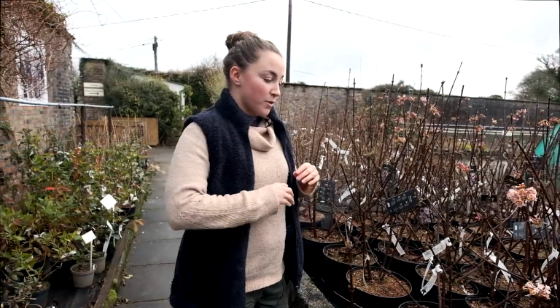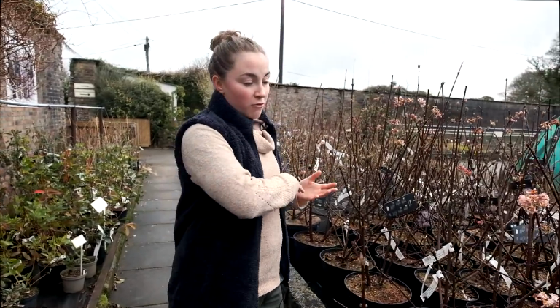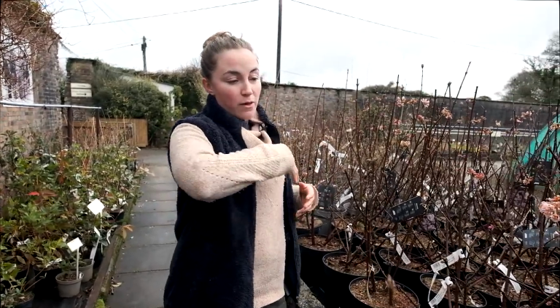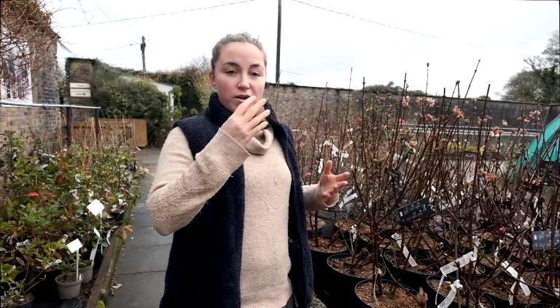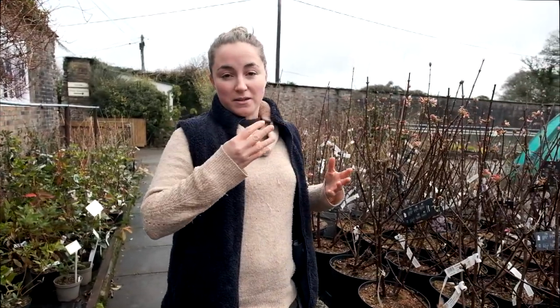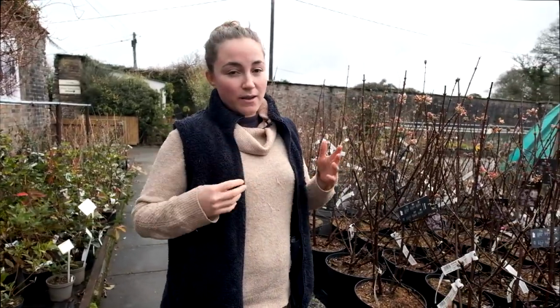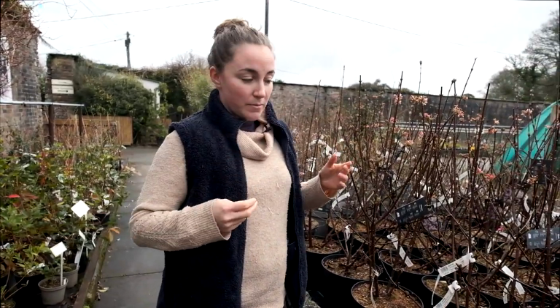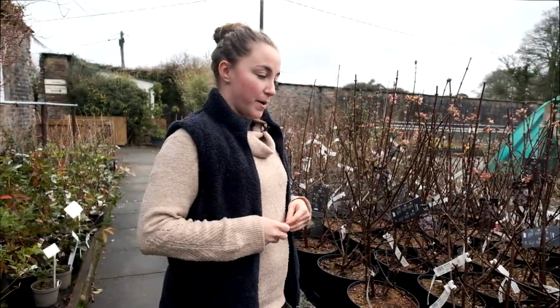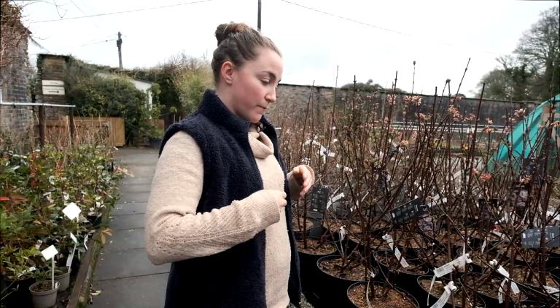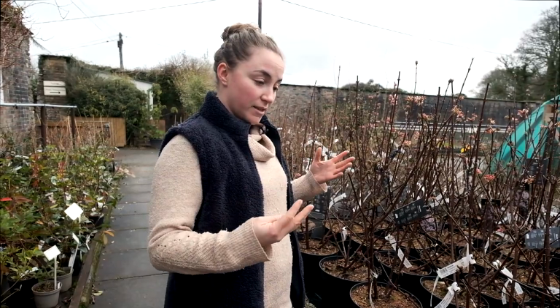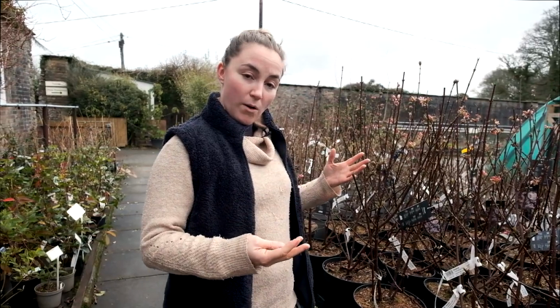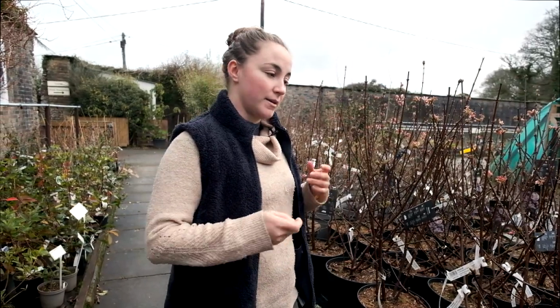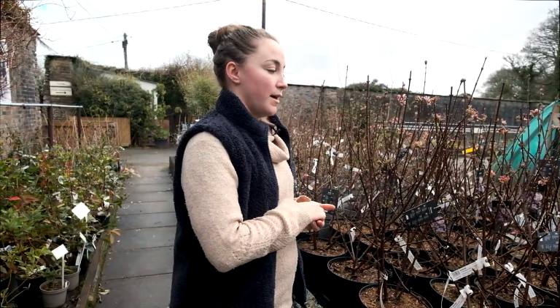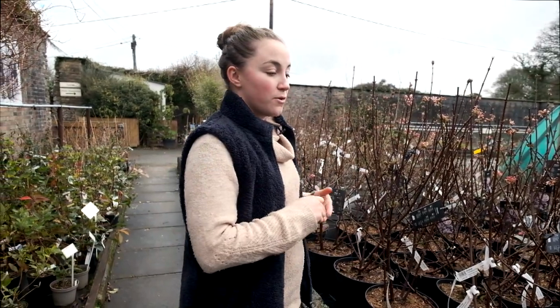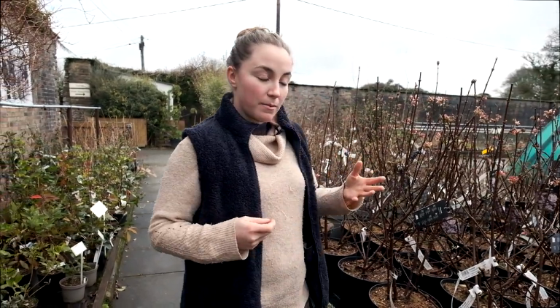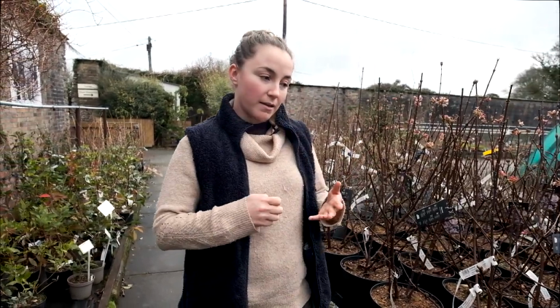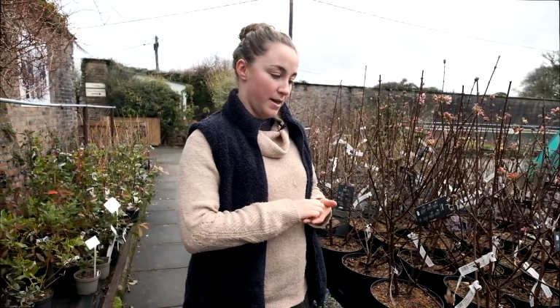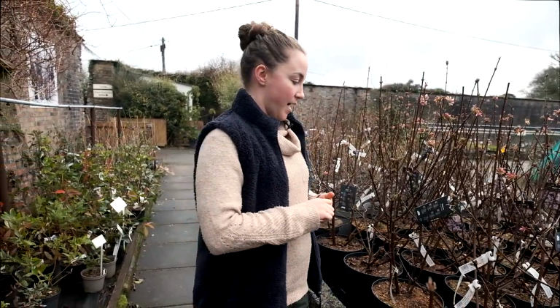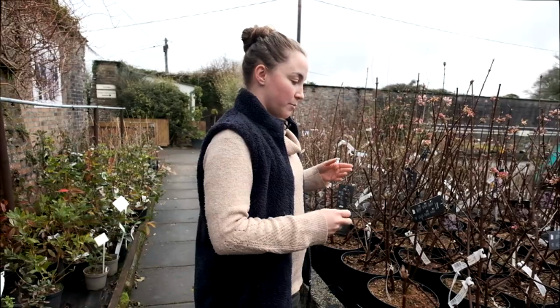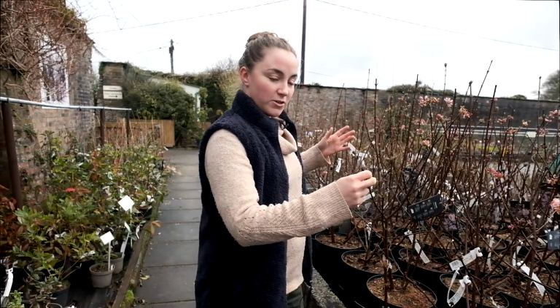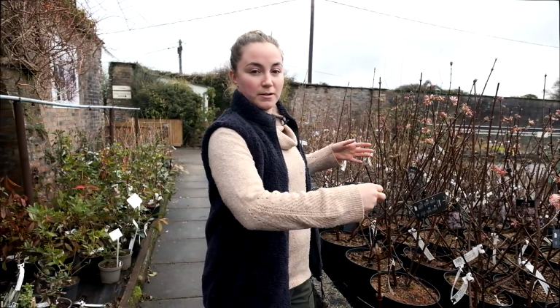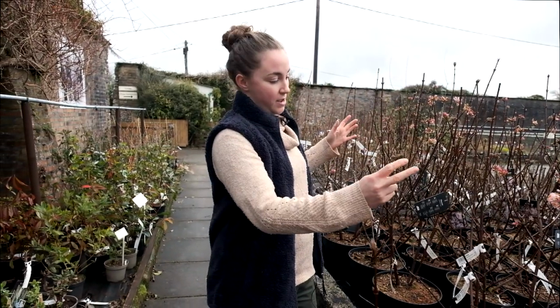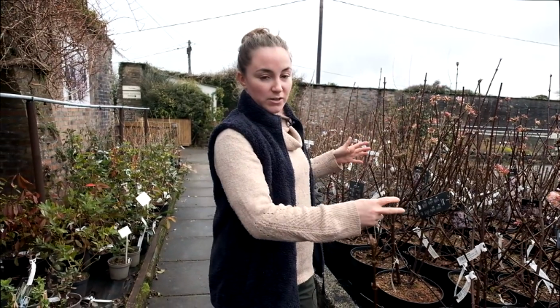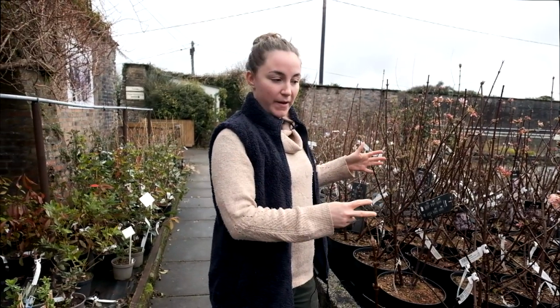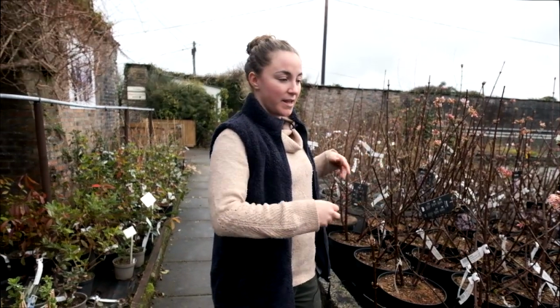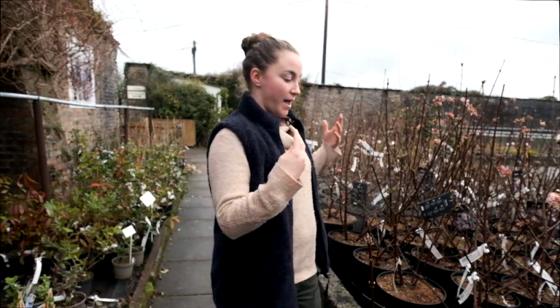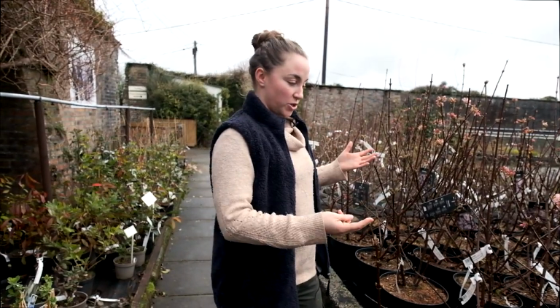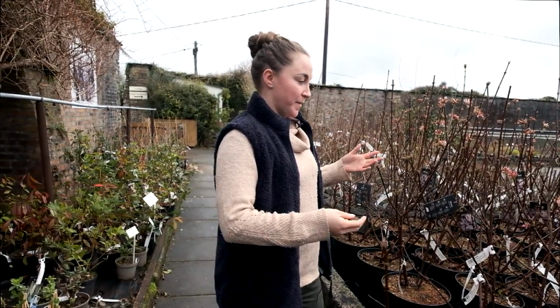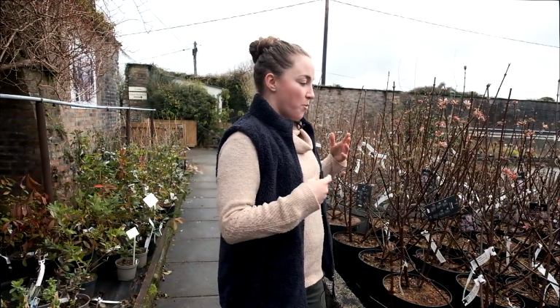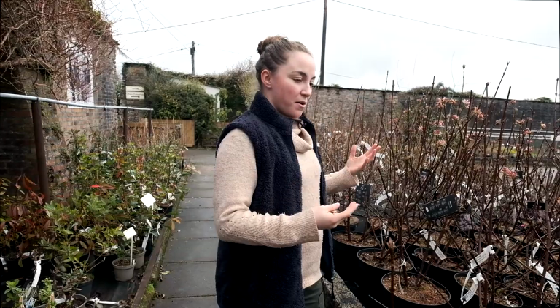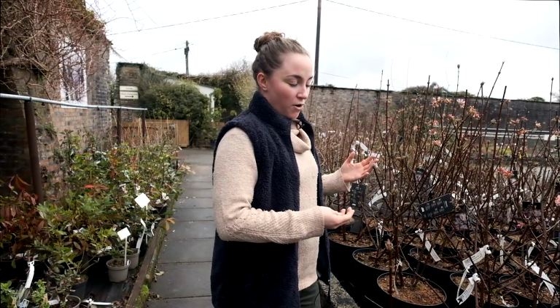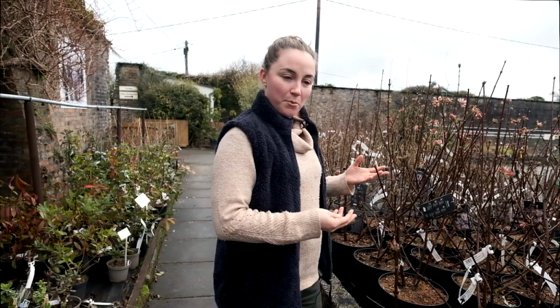They grow to about three meters — ten foot — by about six foot wide, but you can cut them back, and that will encourage them to be nice and compact and bushier.